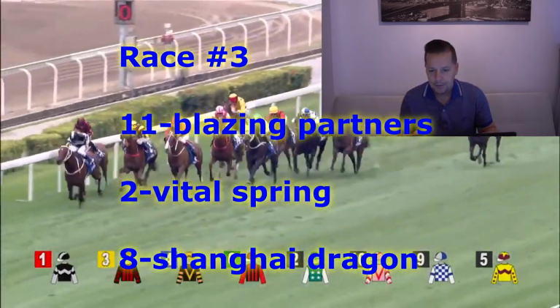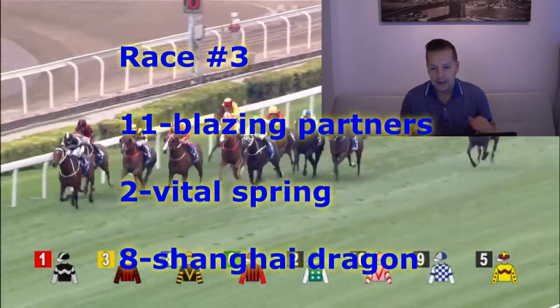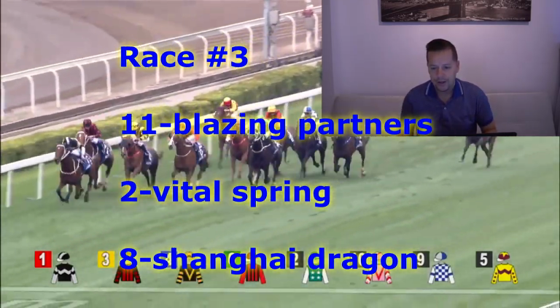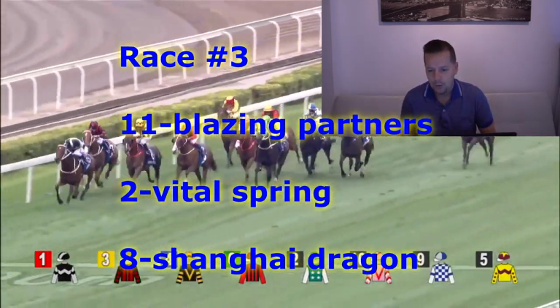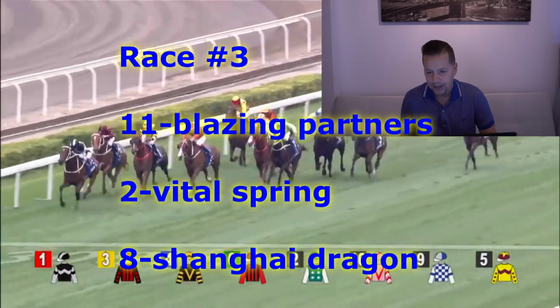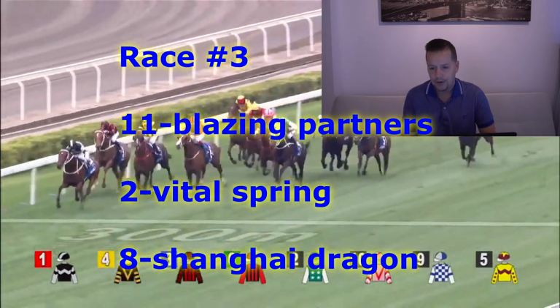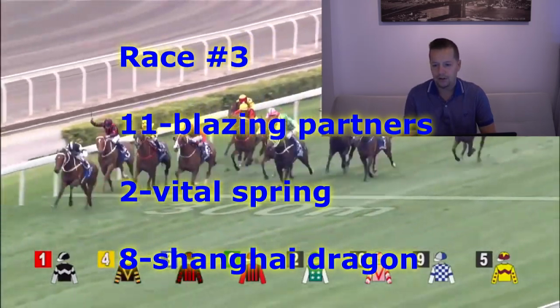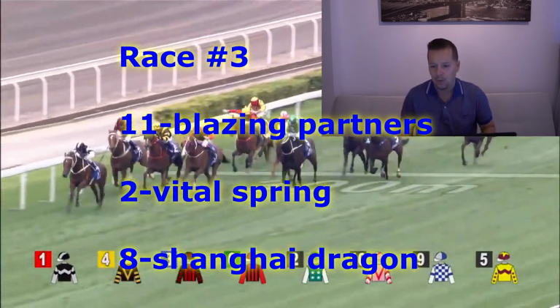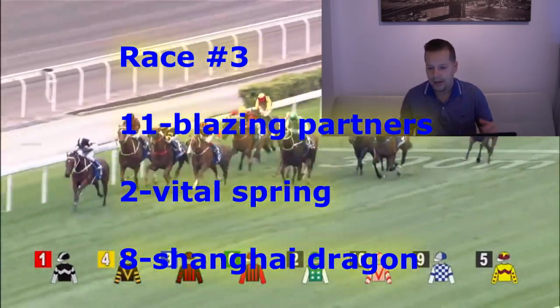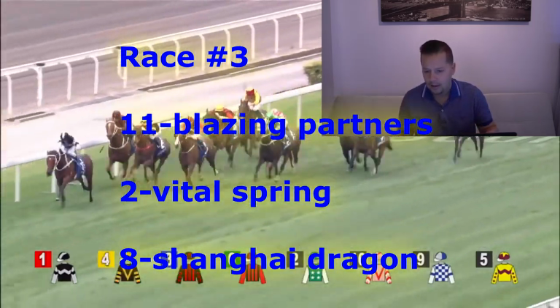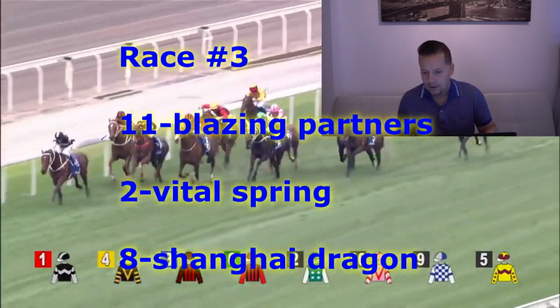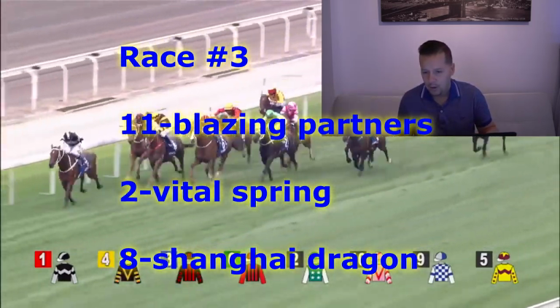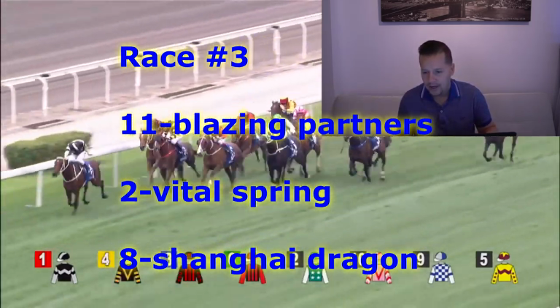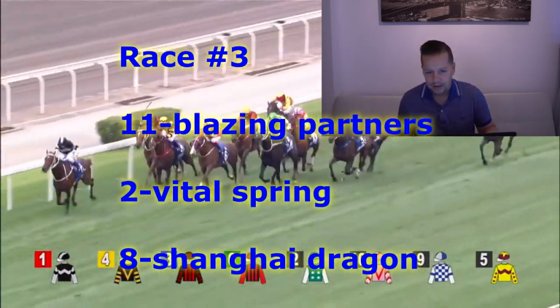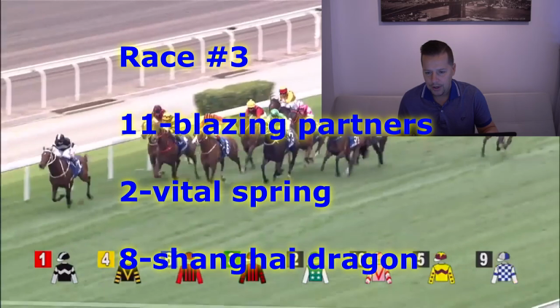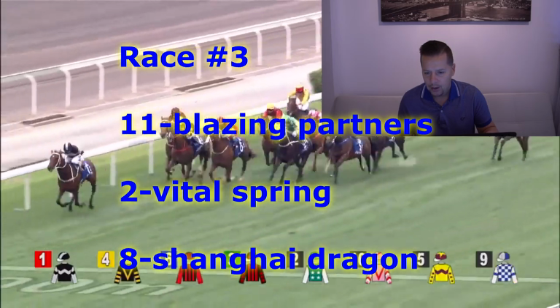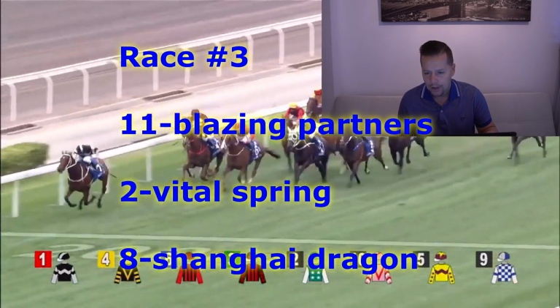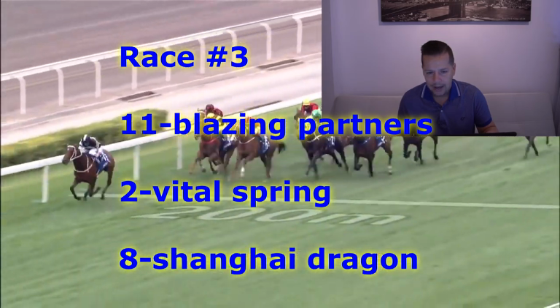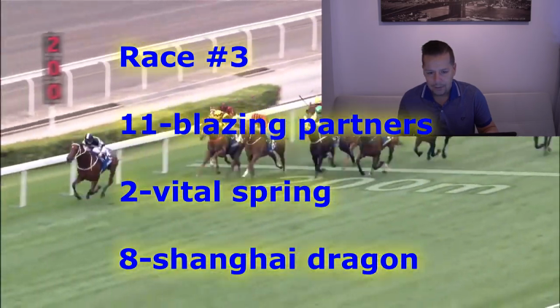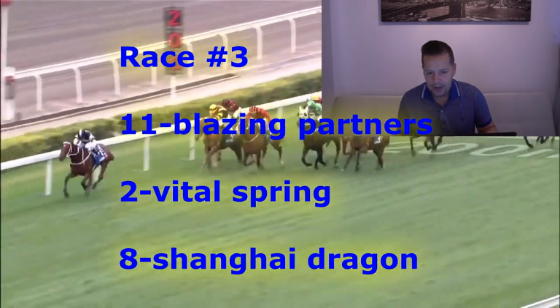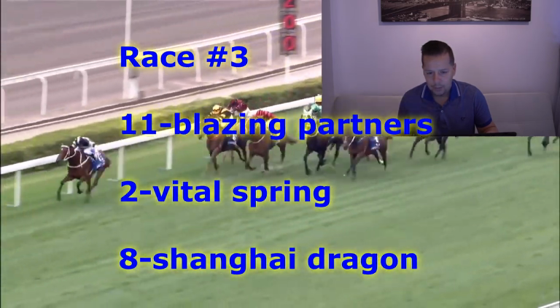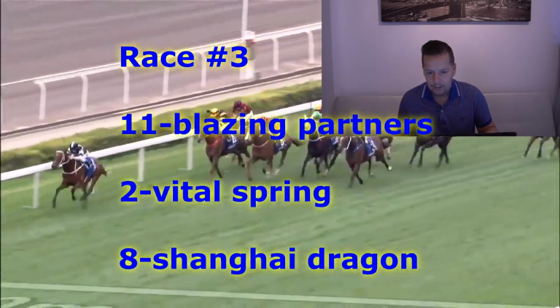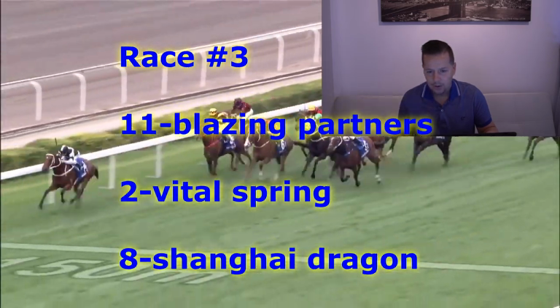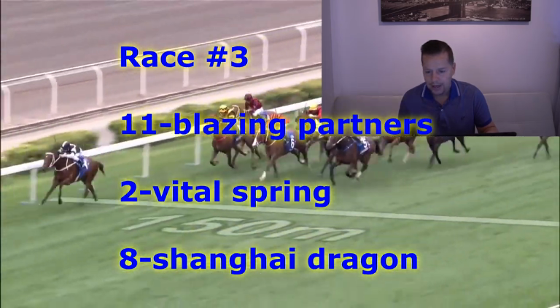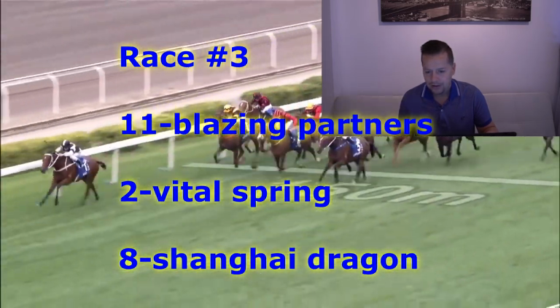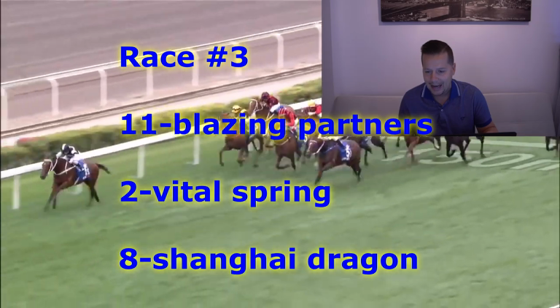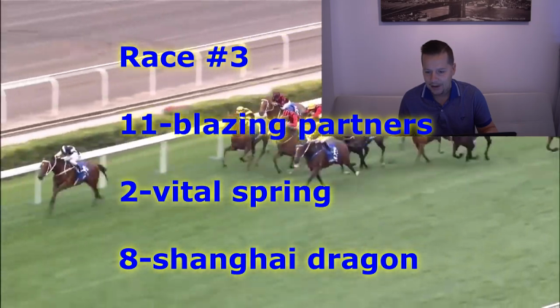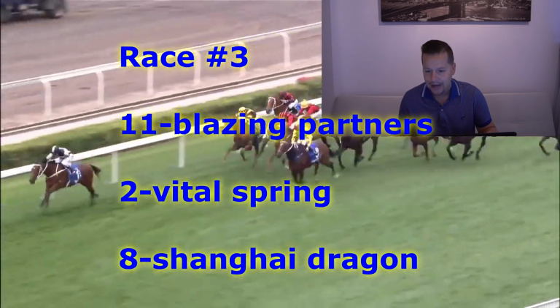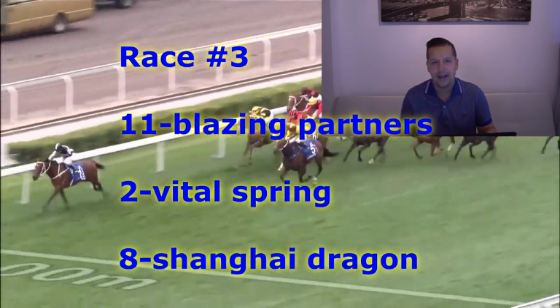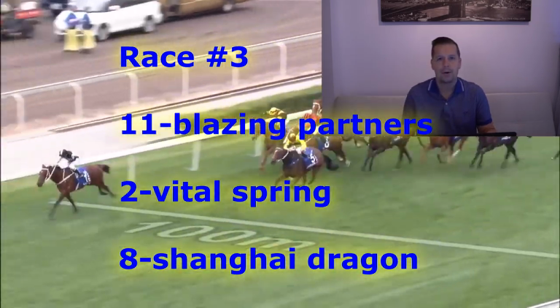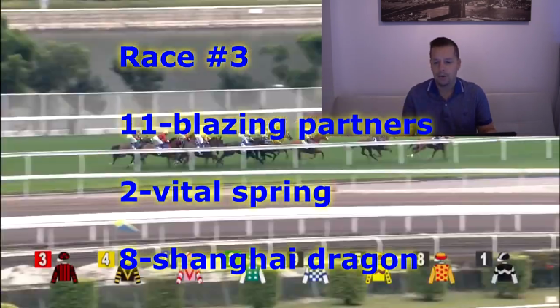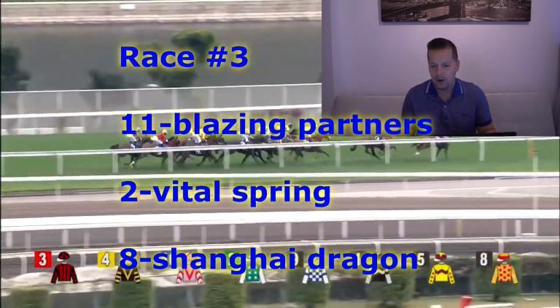For second, going to go with the number two horse, Vital Spring — Tony Picconi aboard that one. And for third, we like the number eight horse, Shanghai Dragon — Zach Apertin aboard that runner.